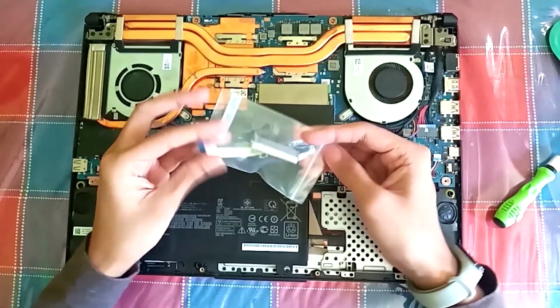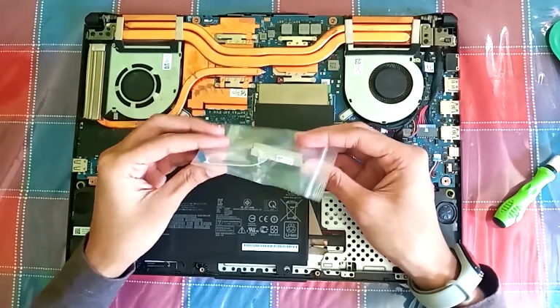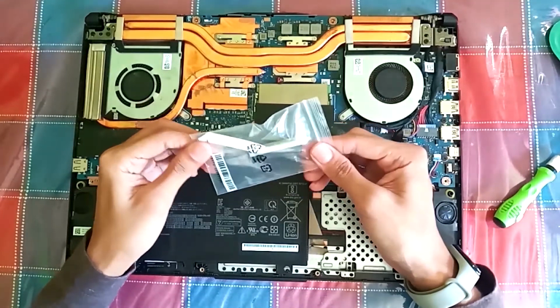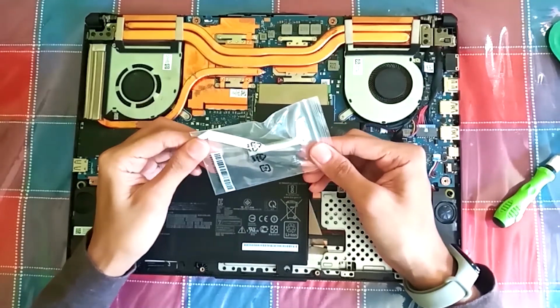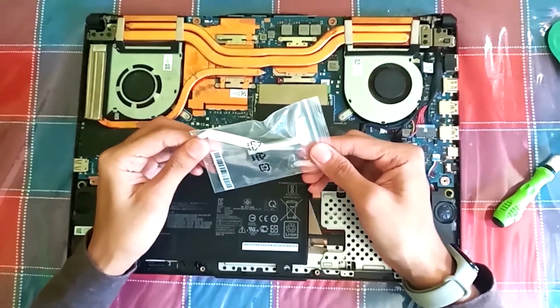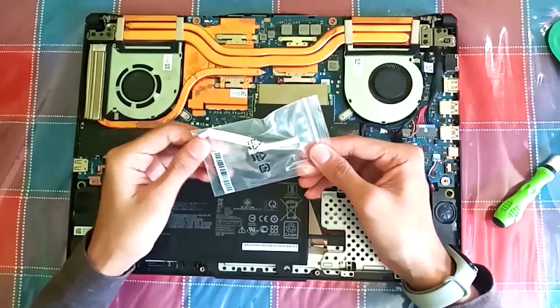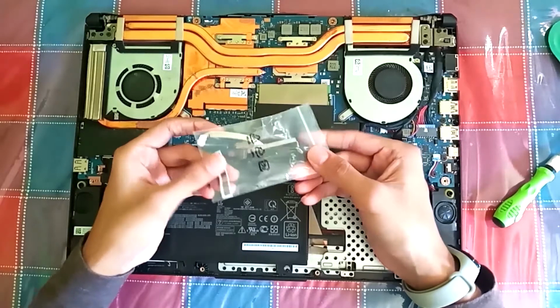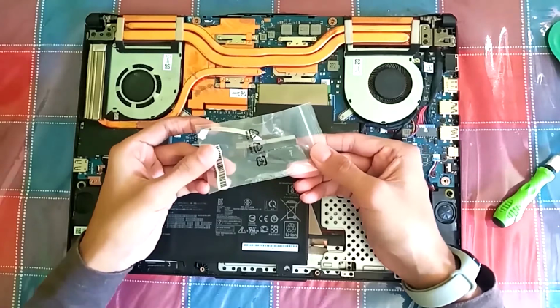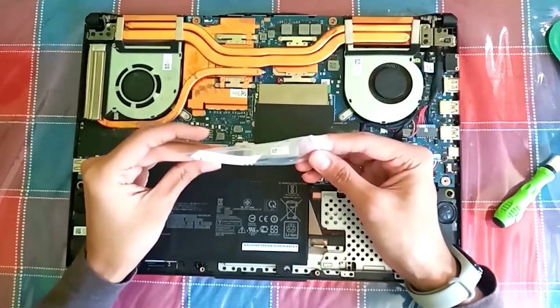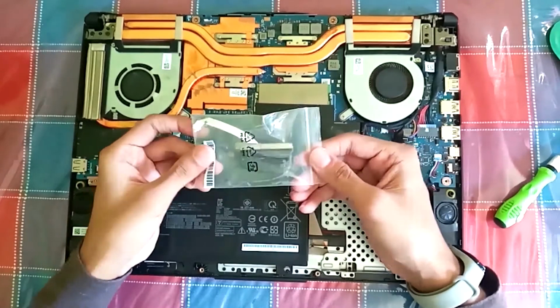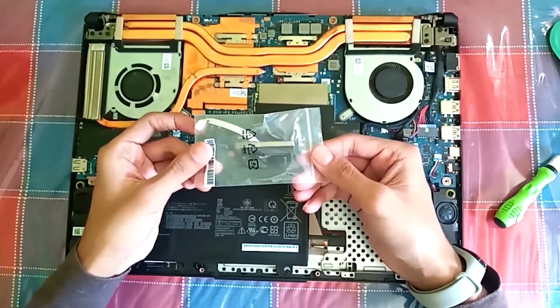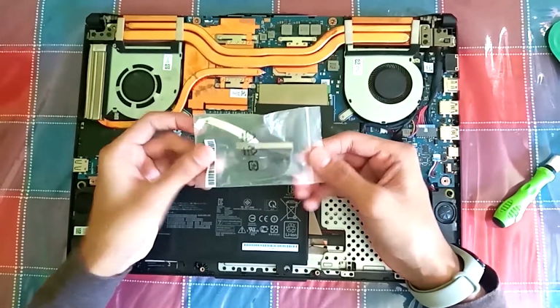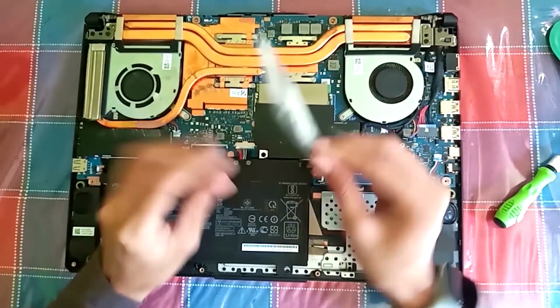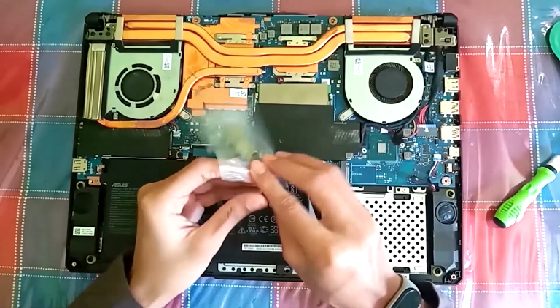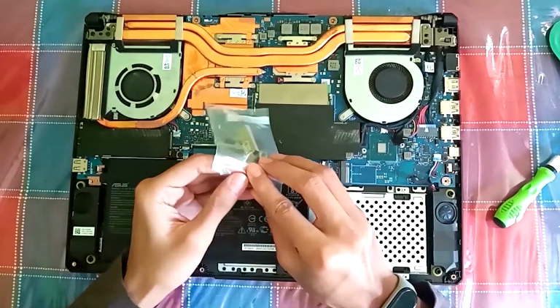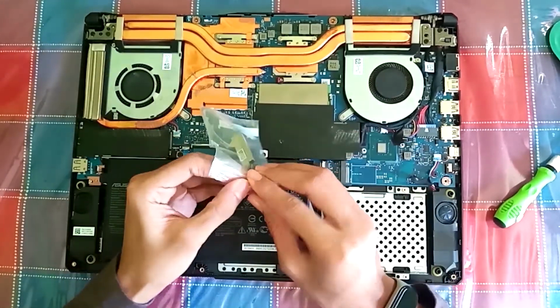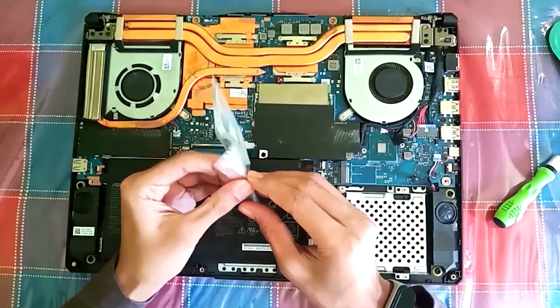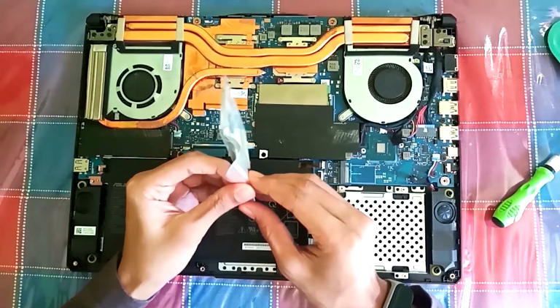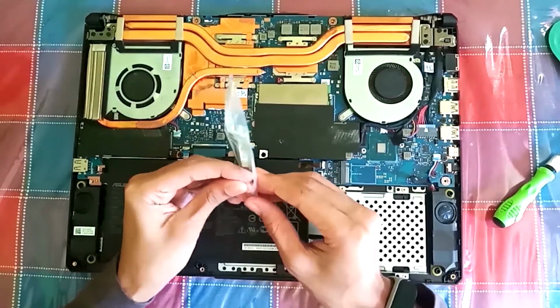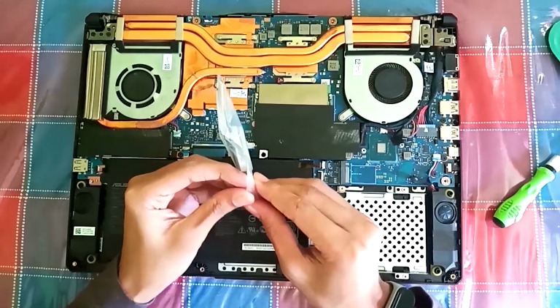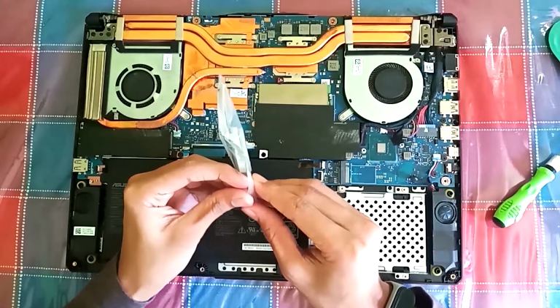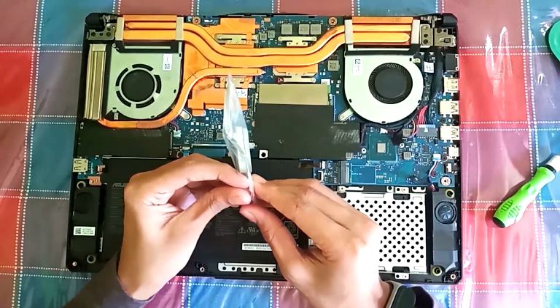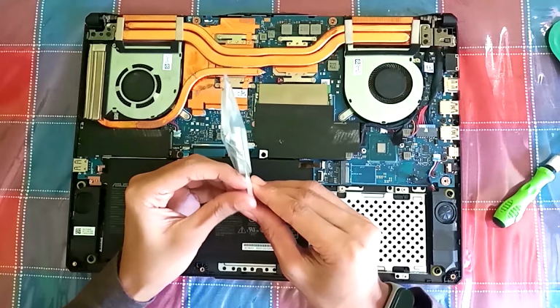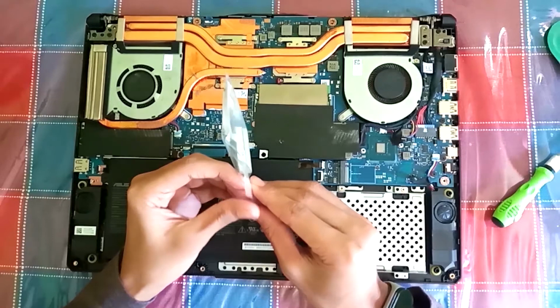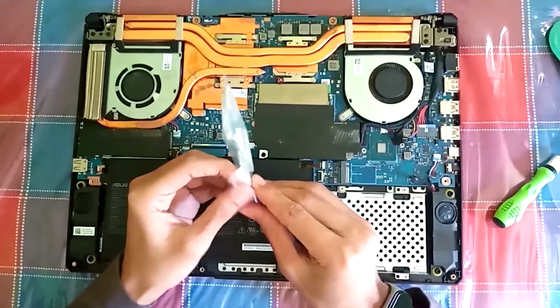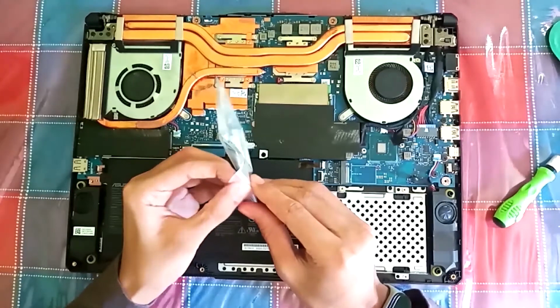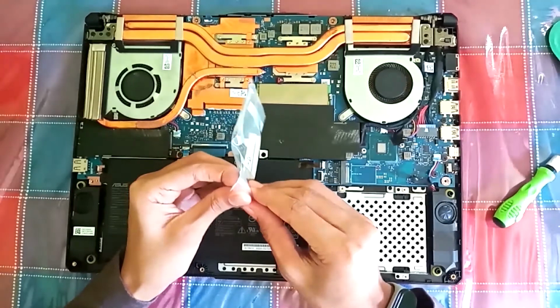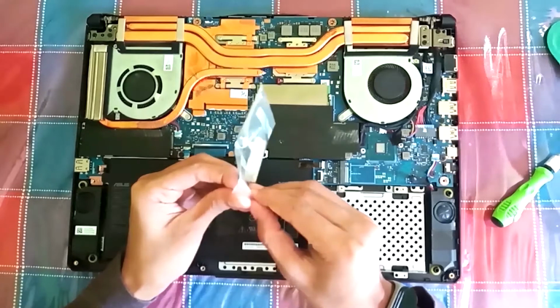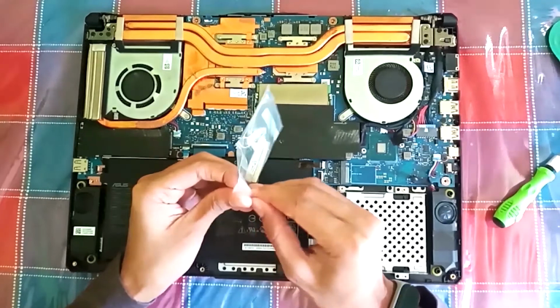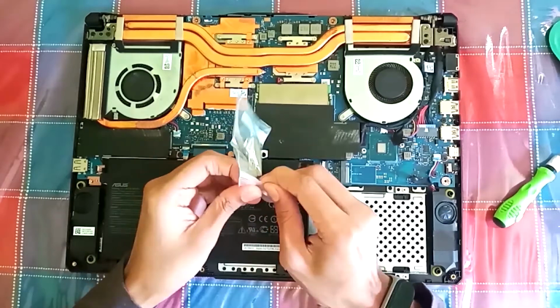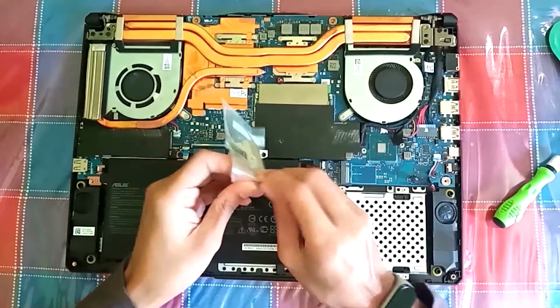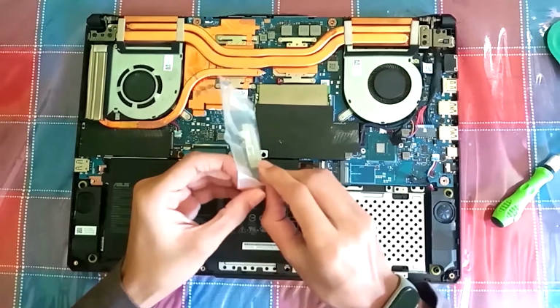This is what we use to mount the hard disk drive. It is included in the box when you buy the laptop. Now let's see how to mount the hard disk drive.